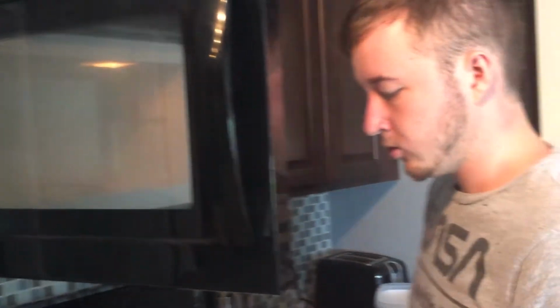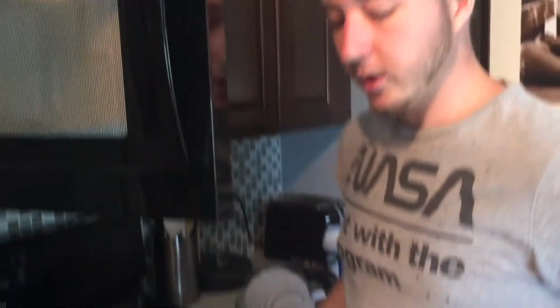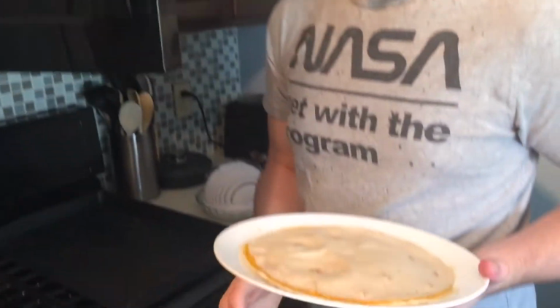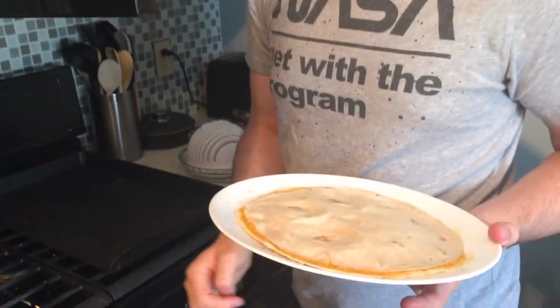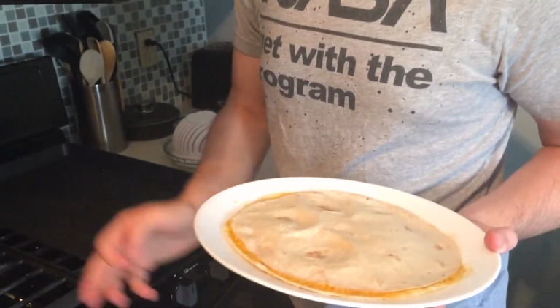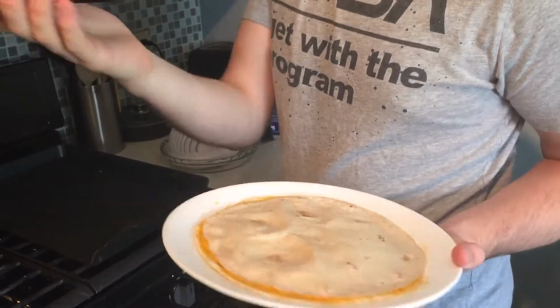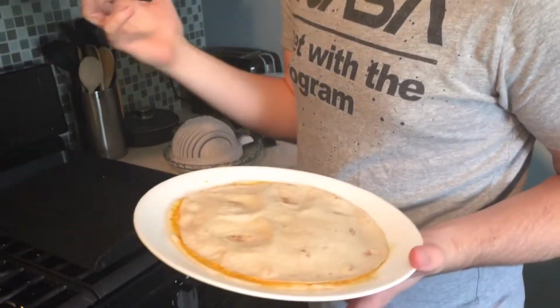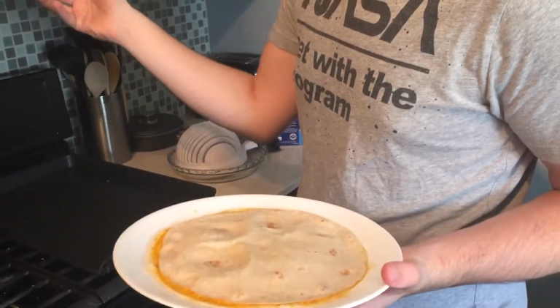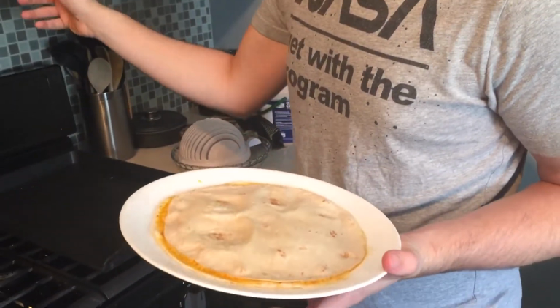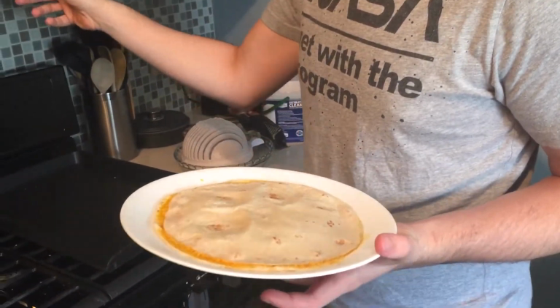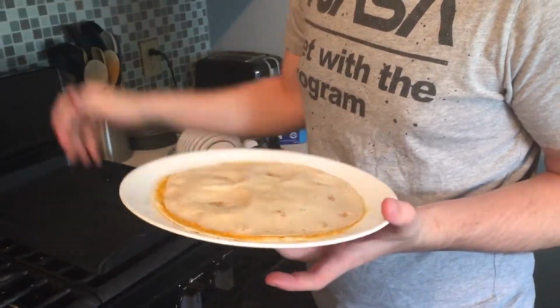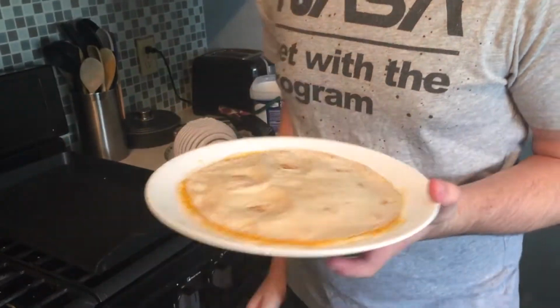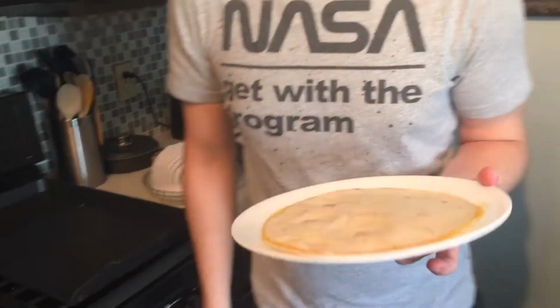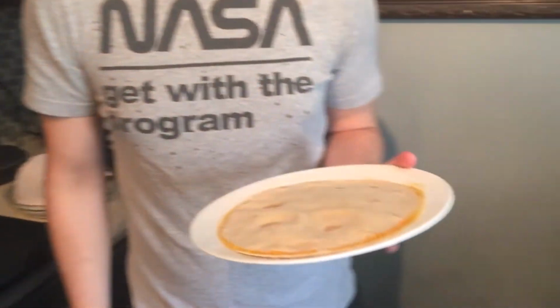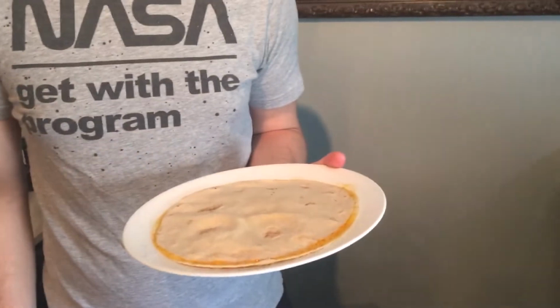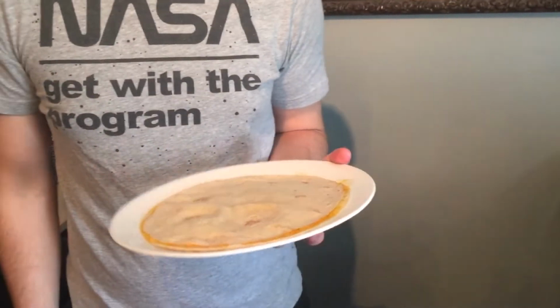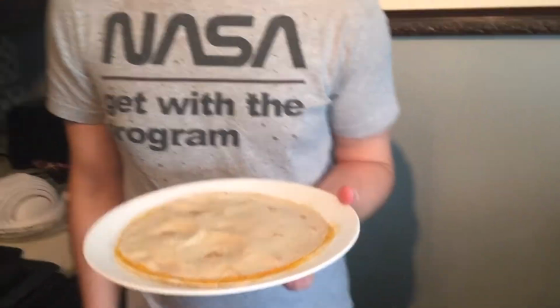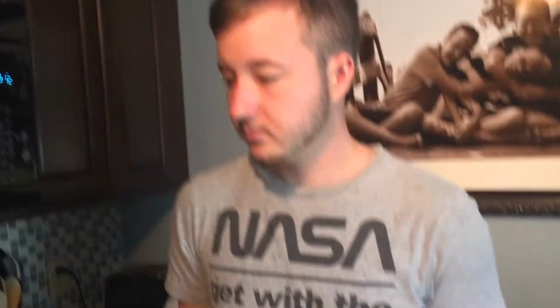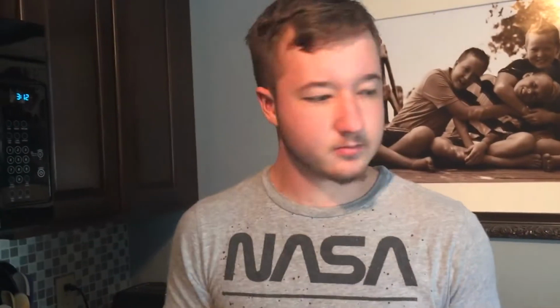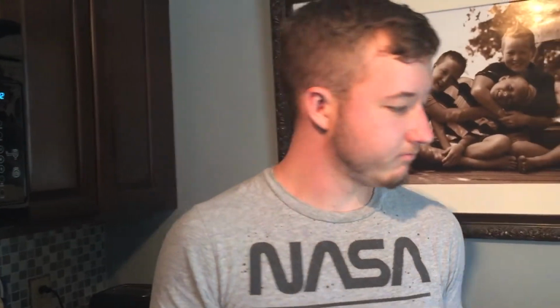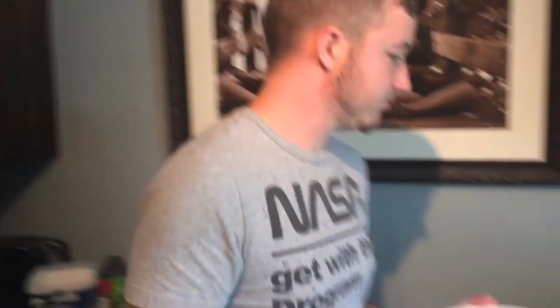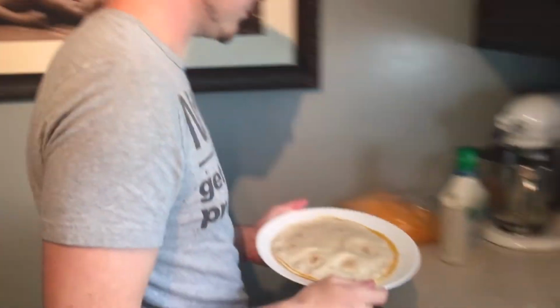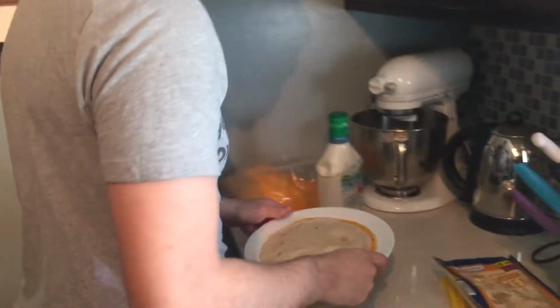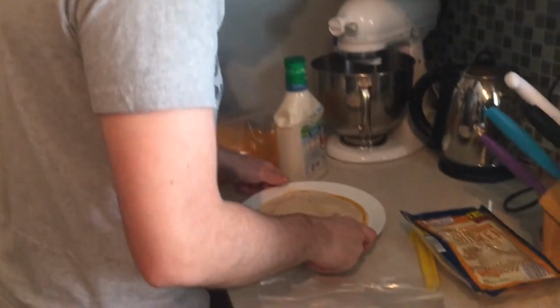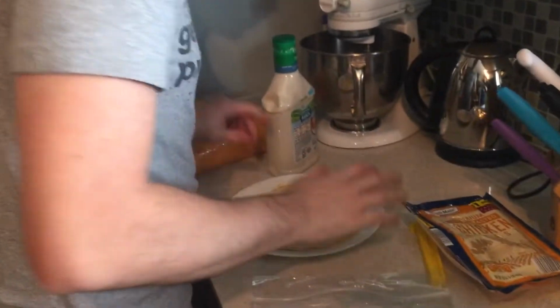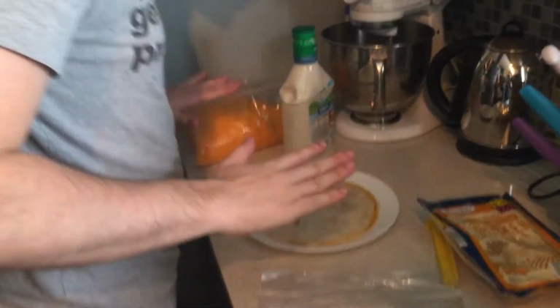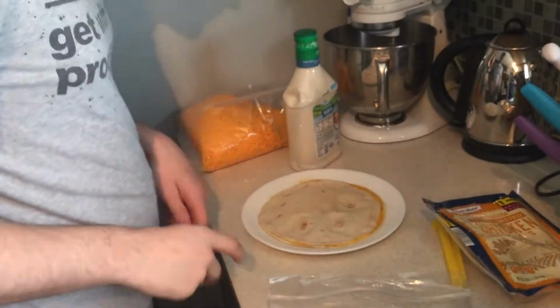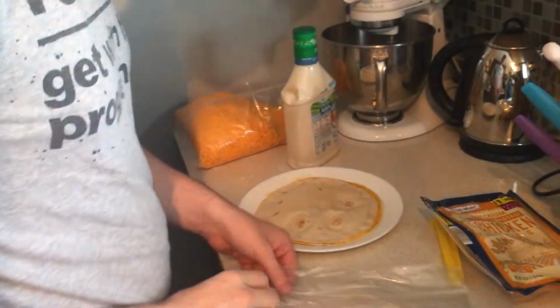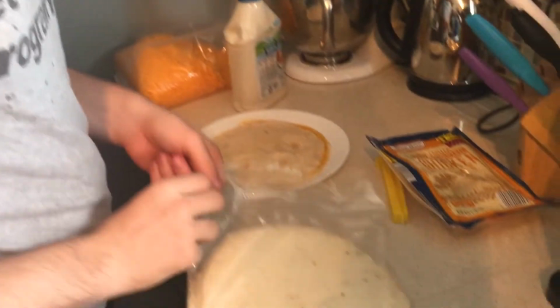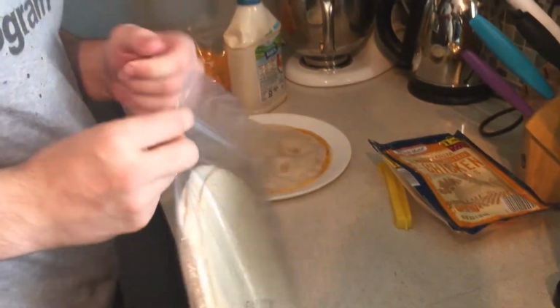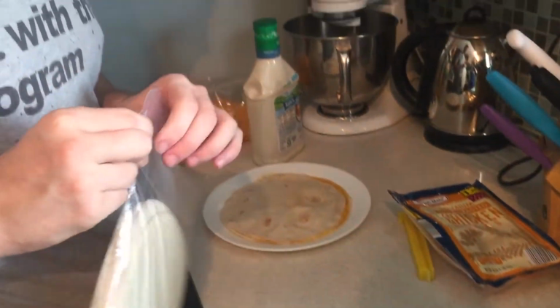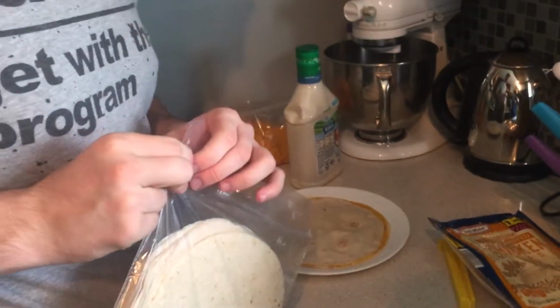The final step is removing it from the microwave. Warning: this may be incredibly hot and hard to hold. Don't burn yourself.